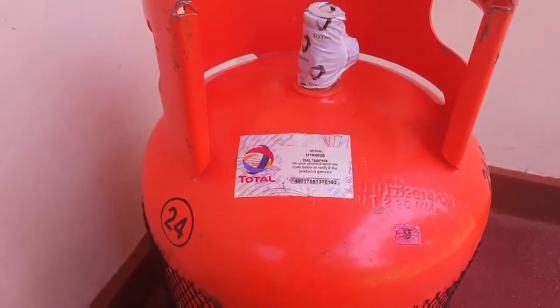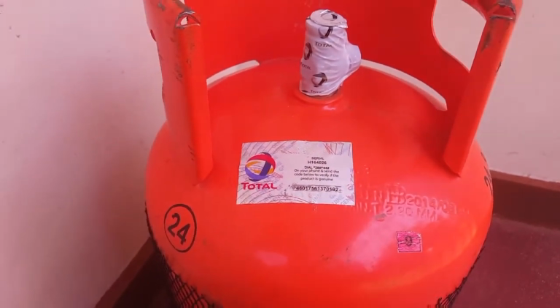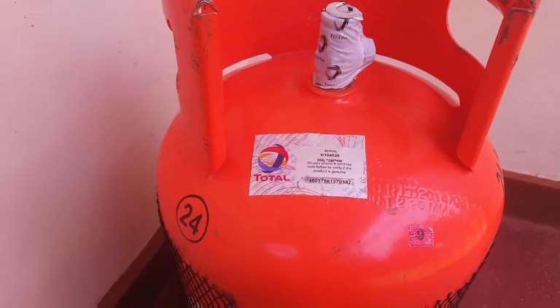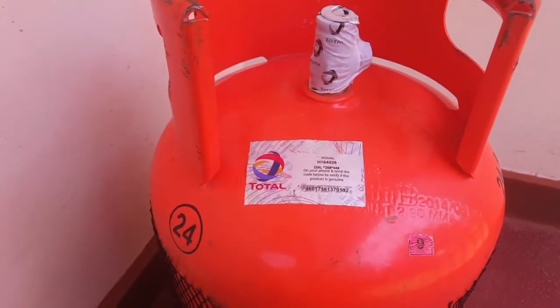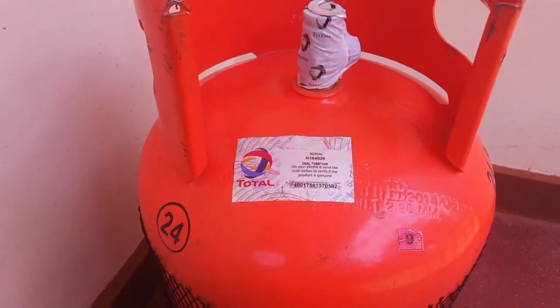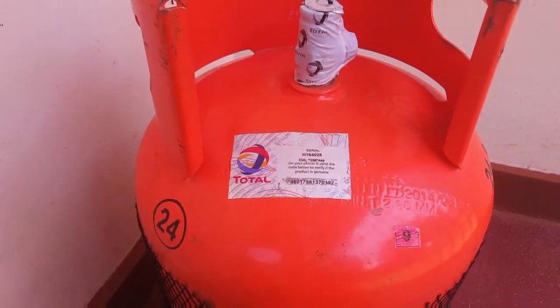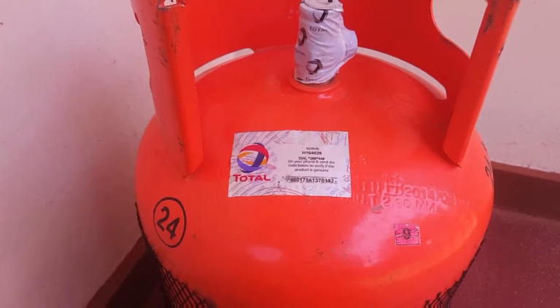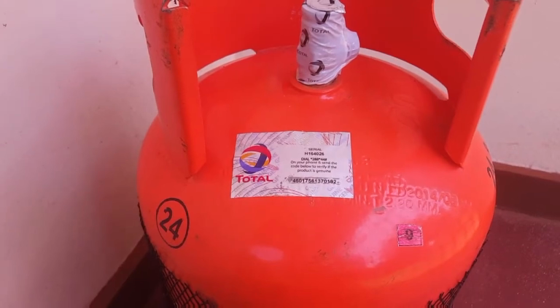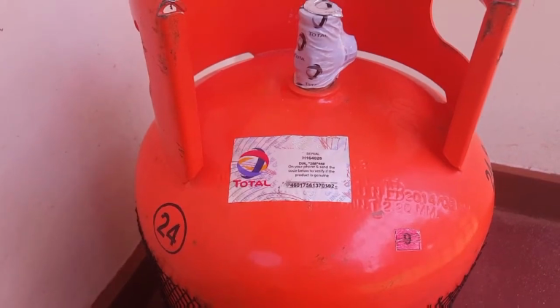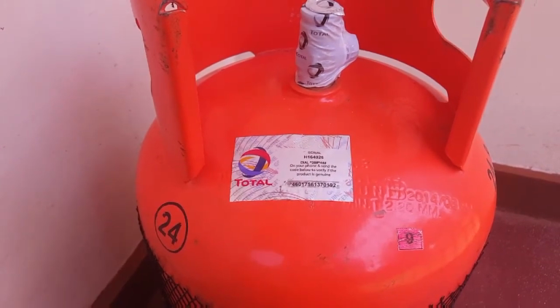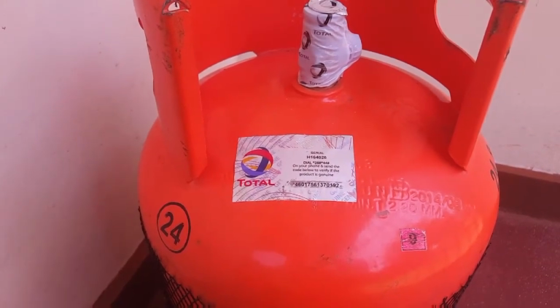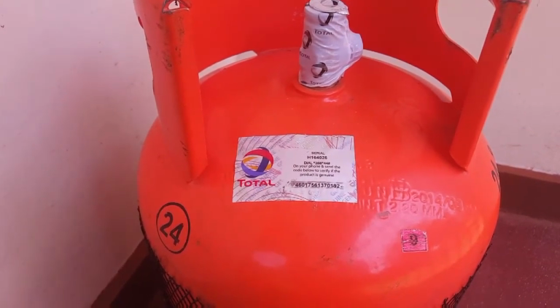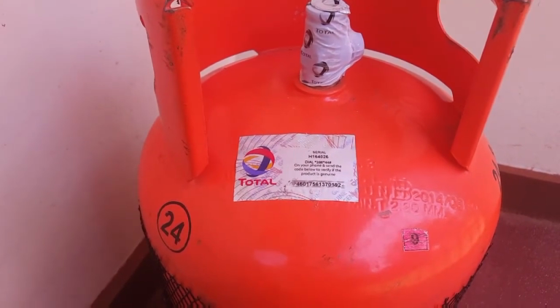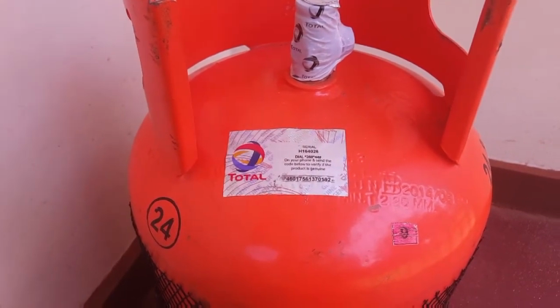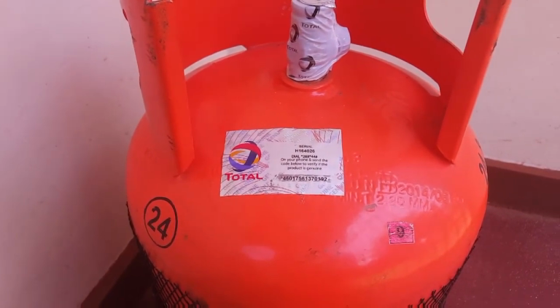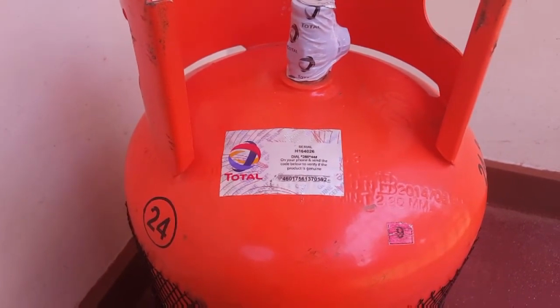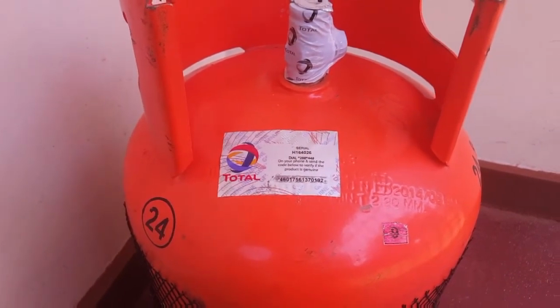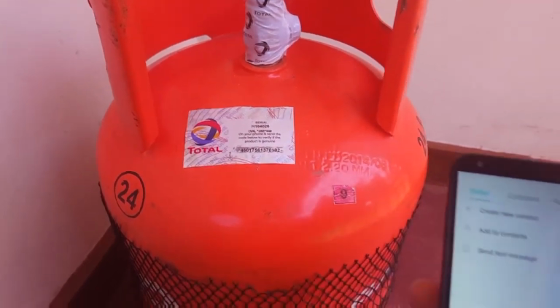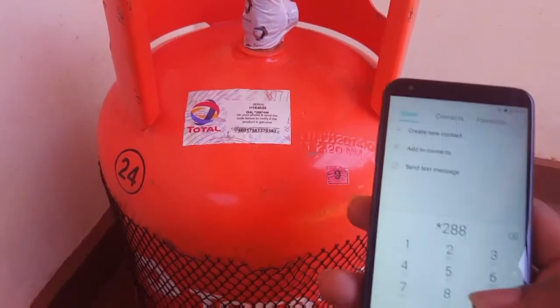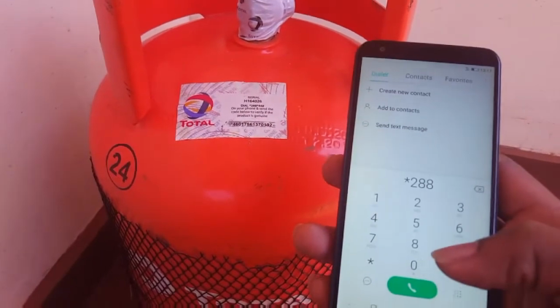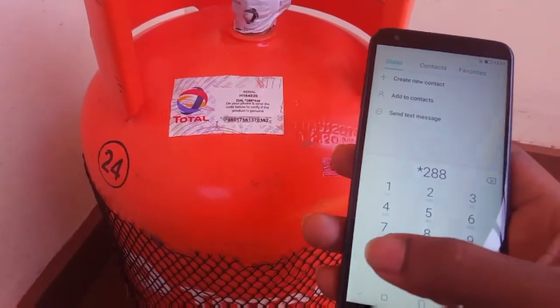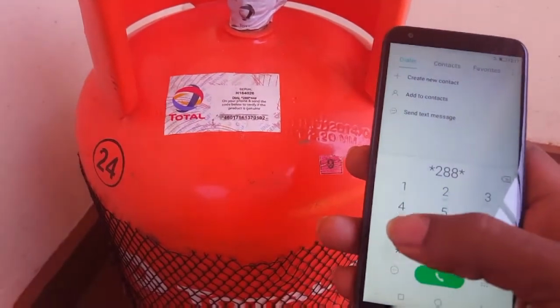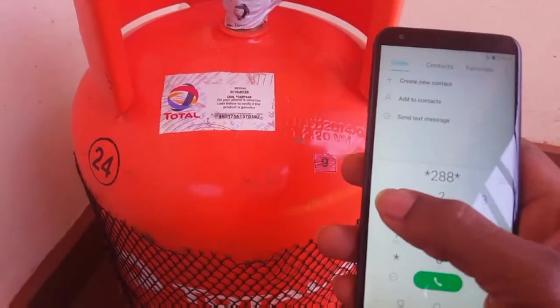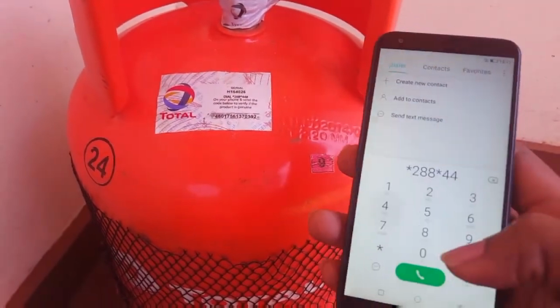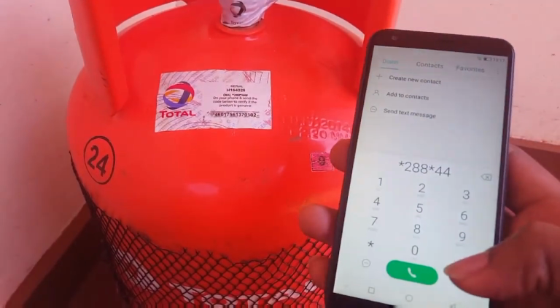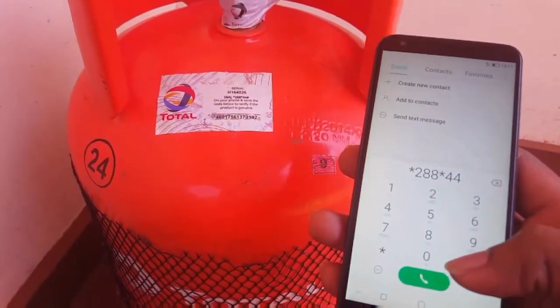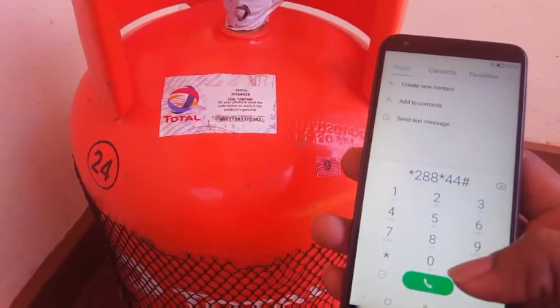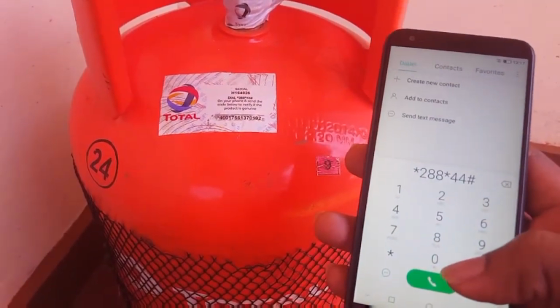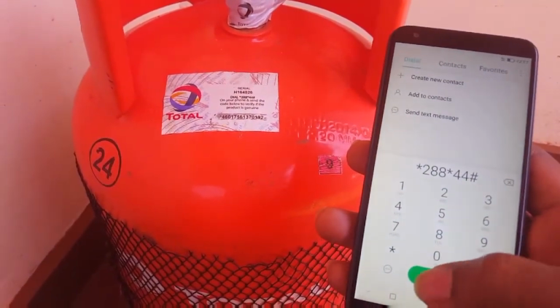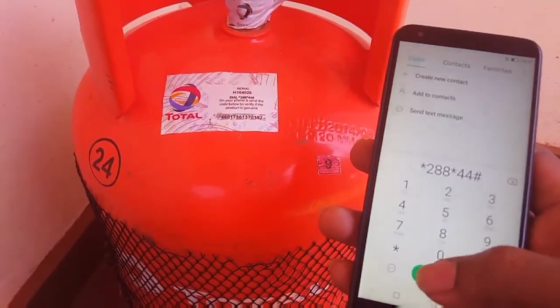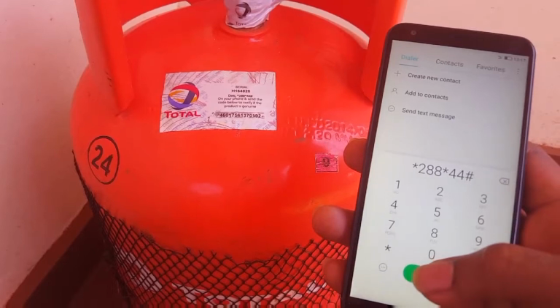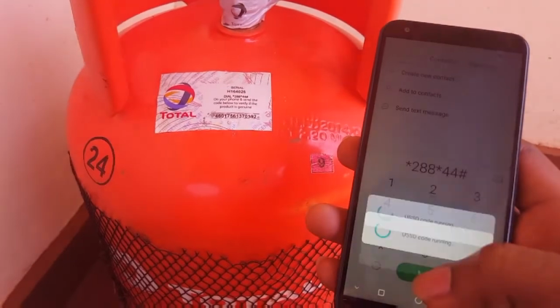Let me get my phone. The USSD code to dial is *288*4*44# — go ahead and dial it.